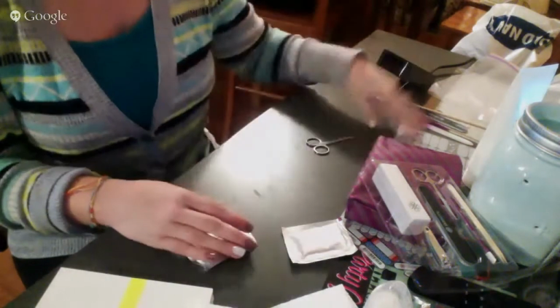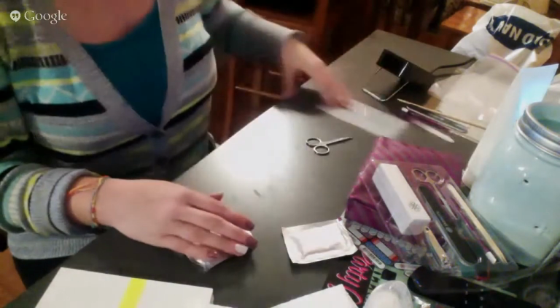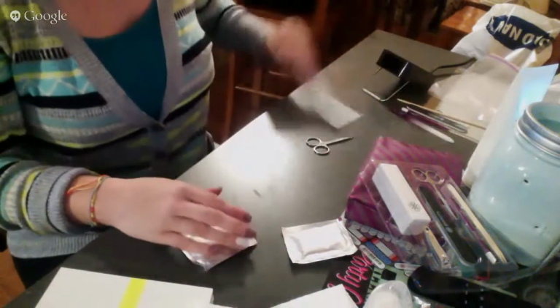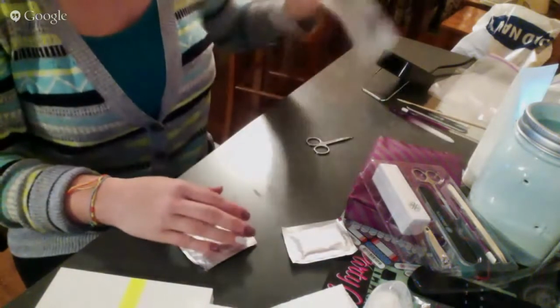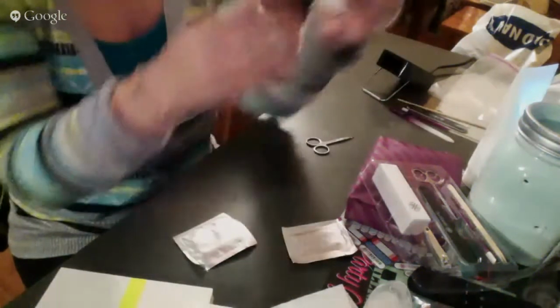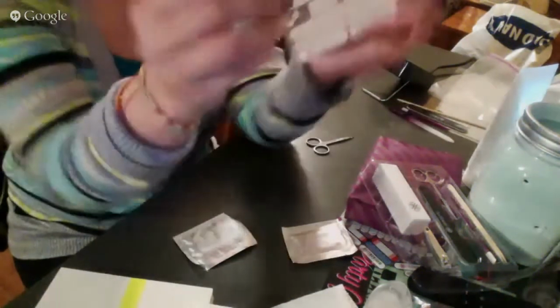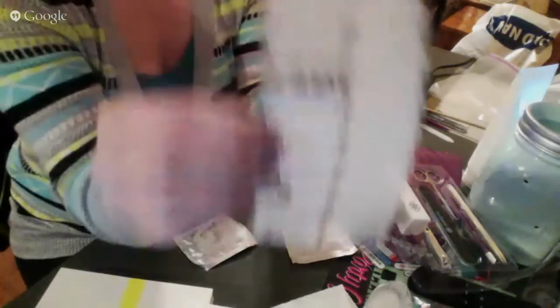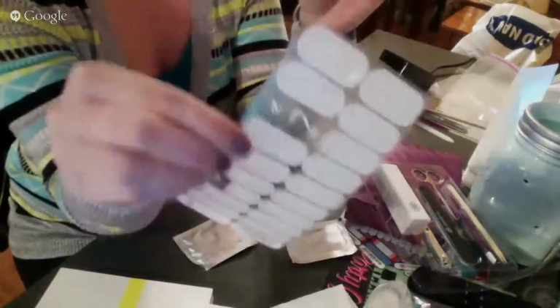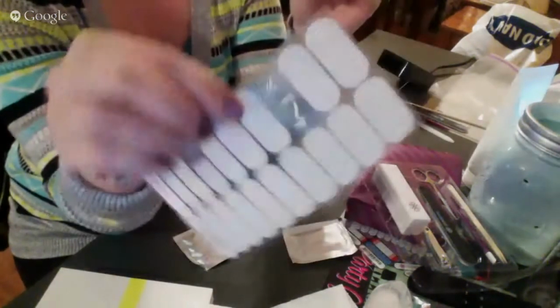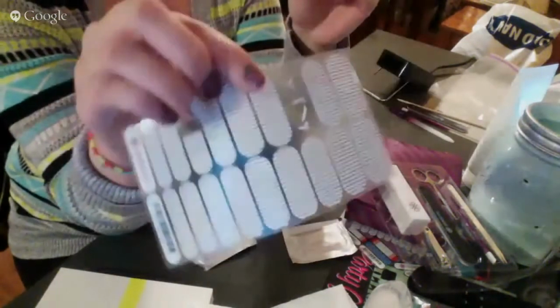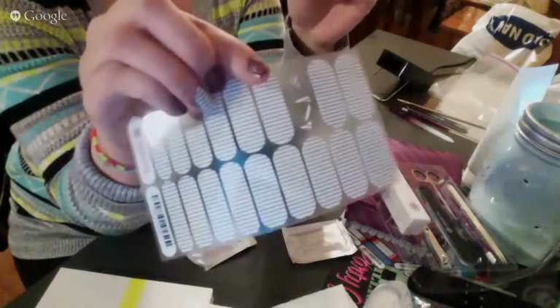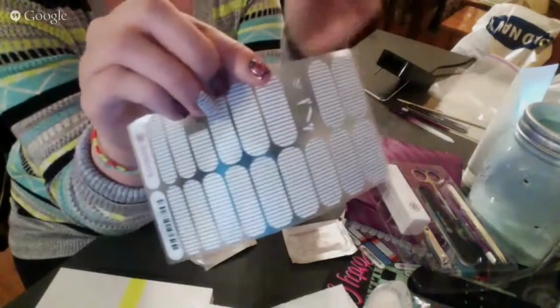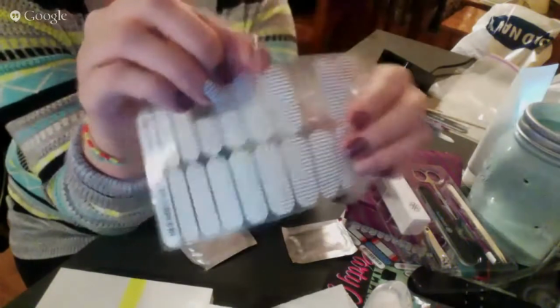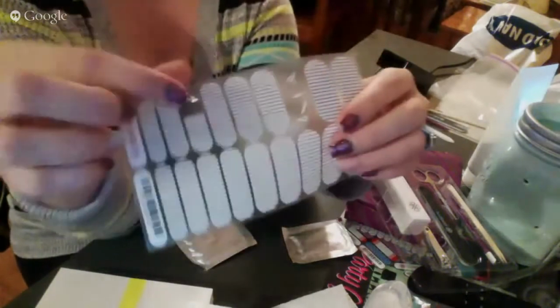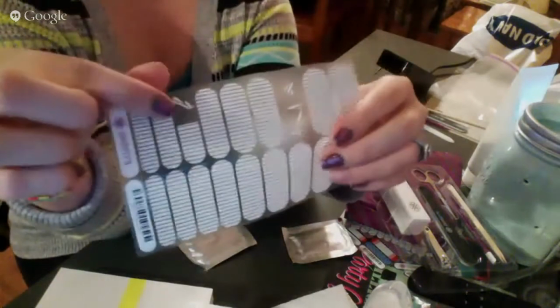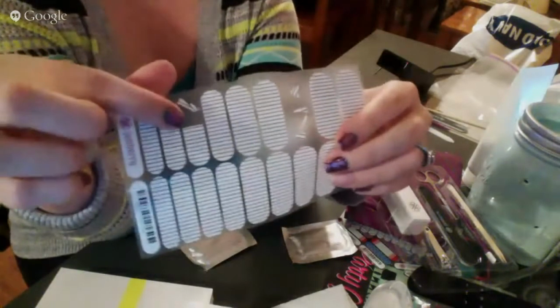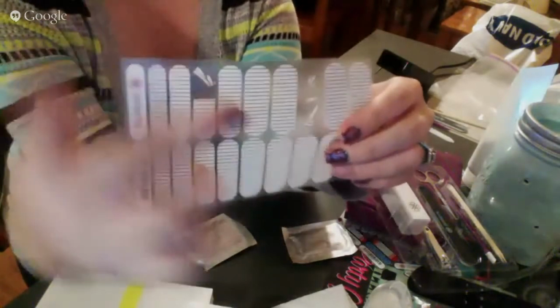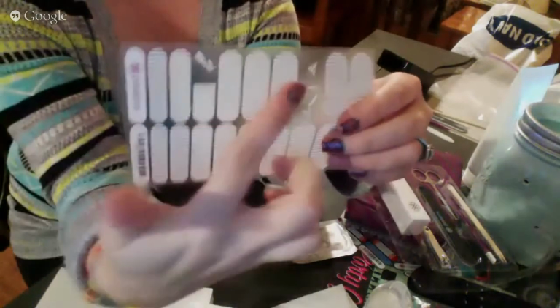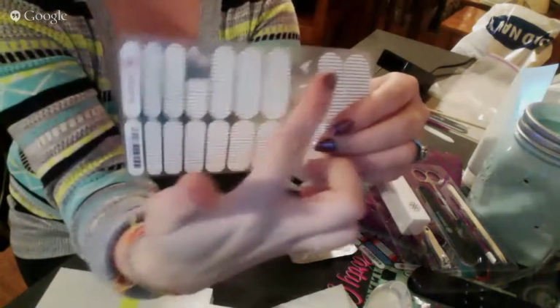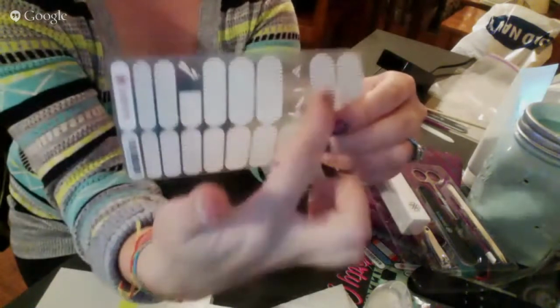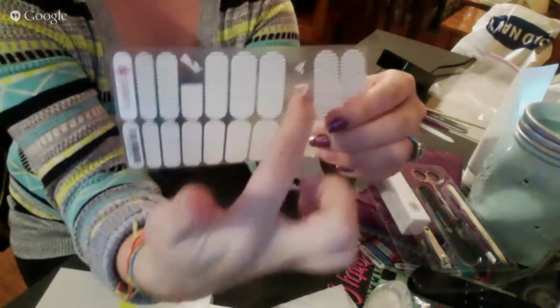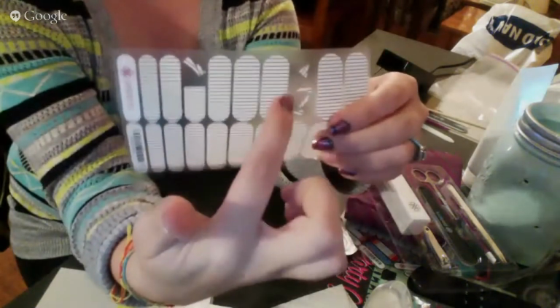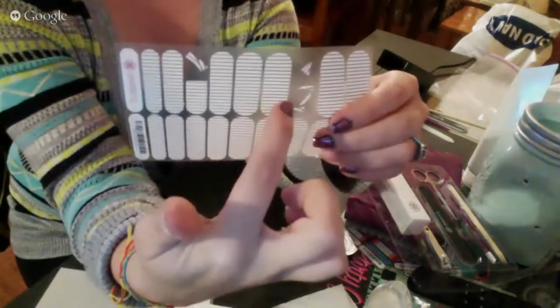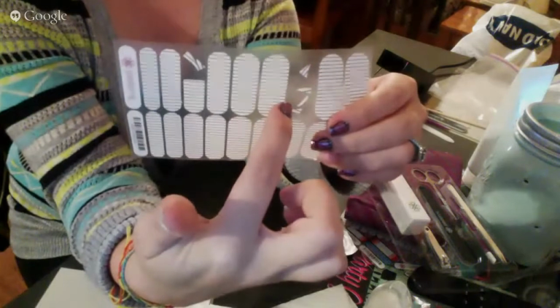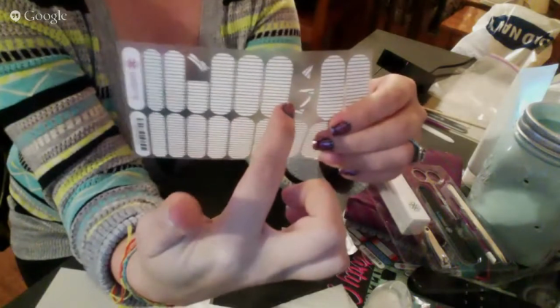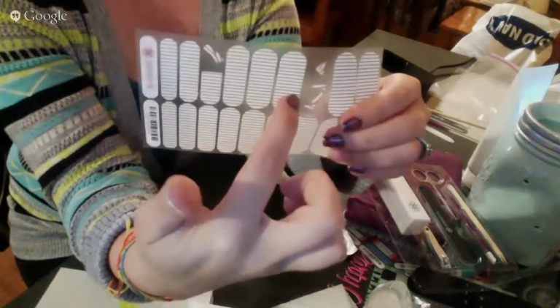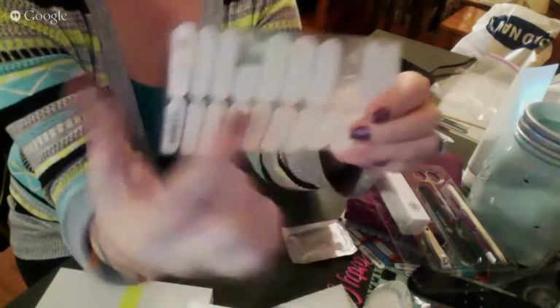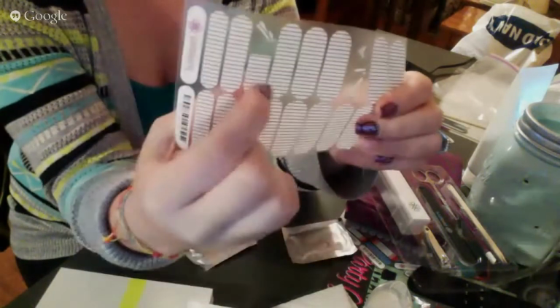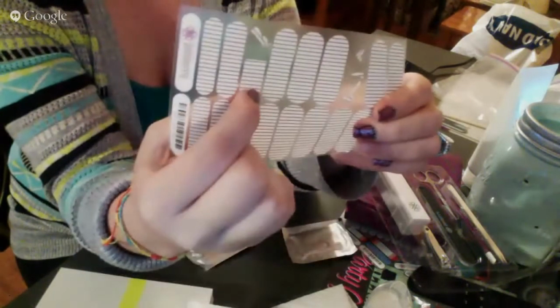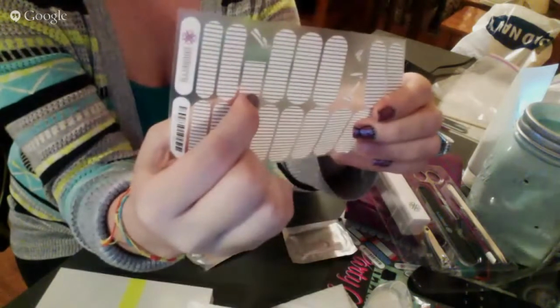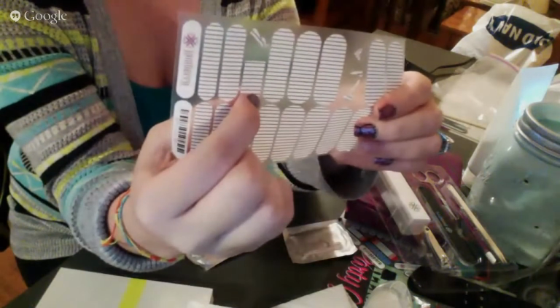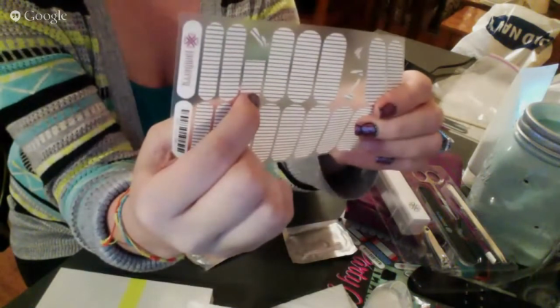What I'm going to be putting on this nail is Country Club. You can see I've used just this half for my Jamicure that I have going on, so I'm going to be using the rest of this wrap.